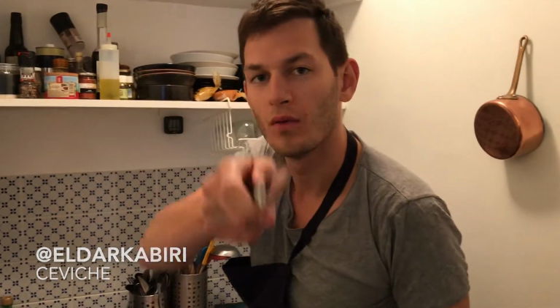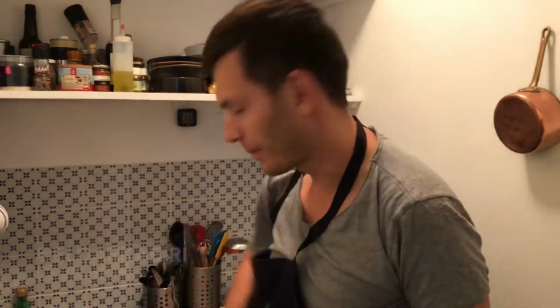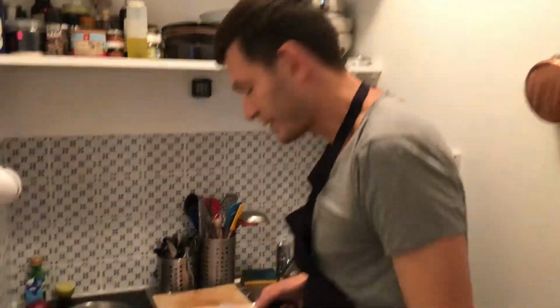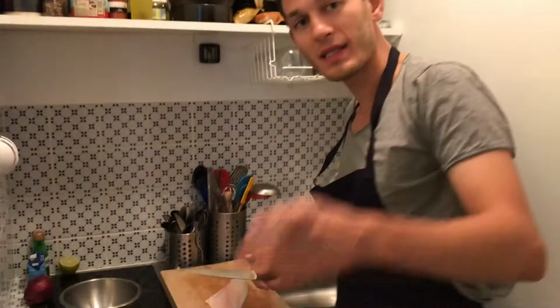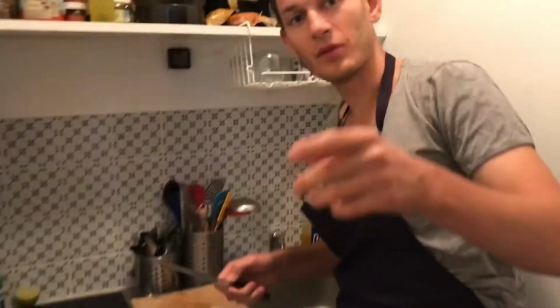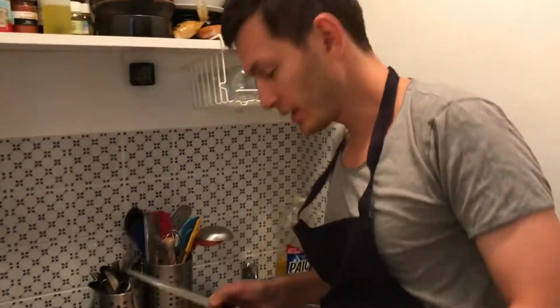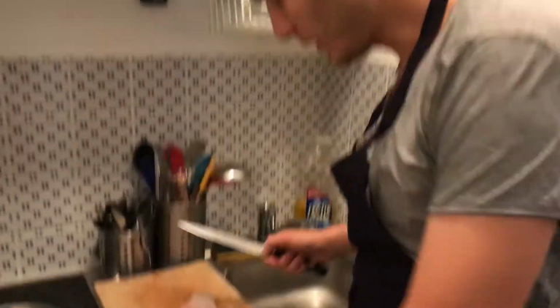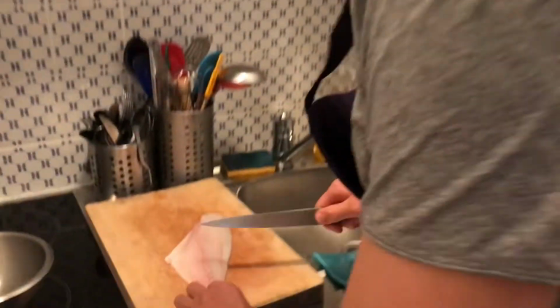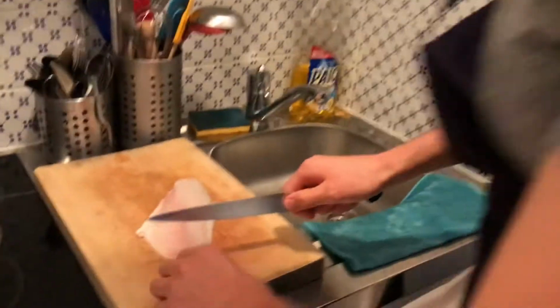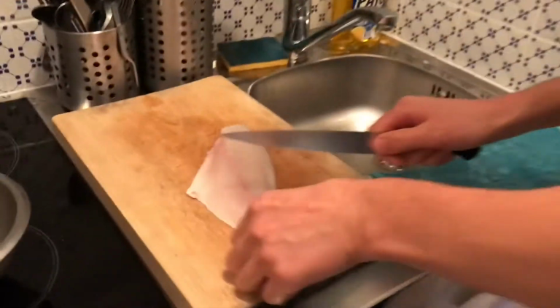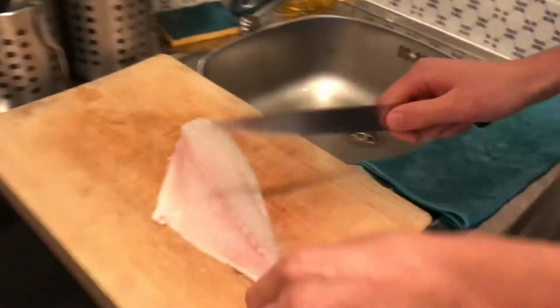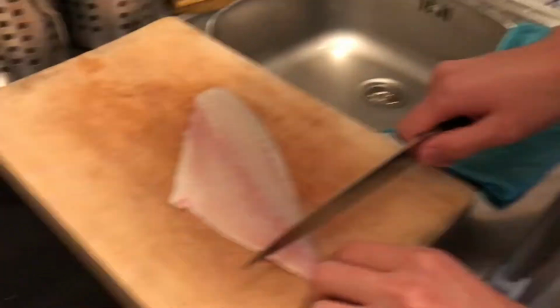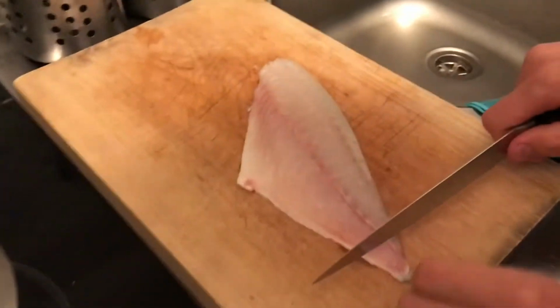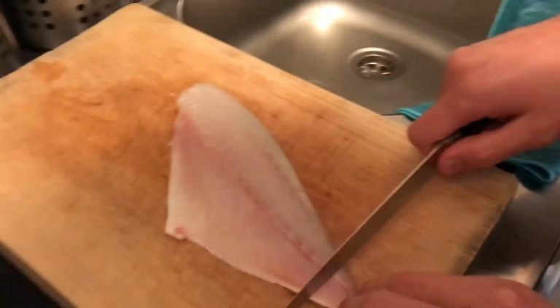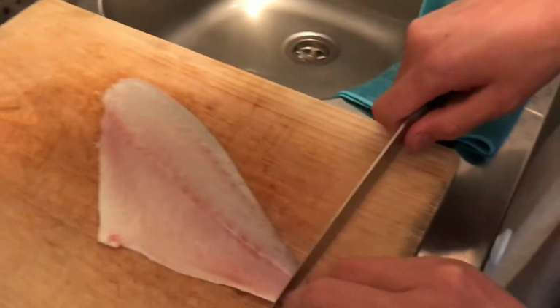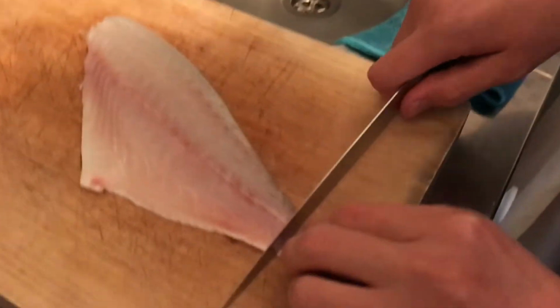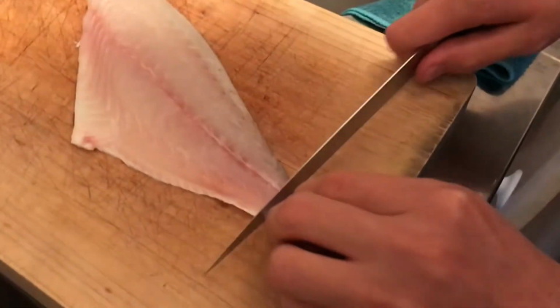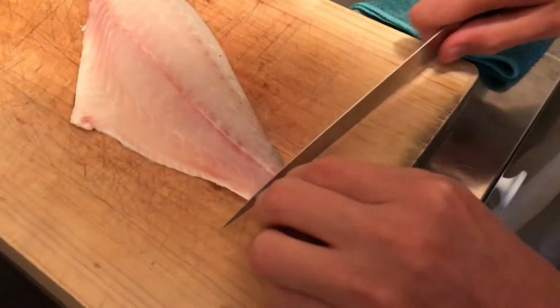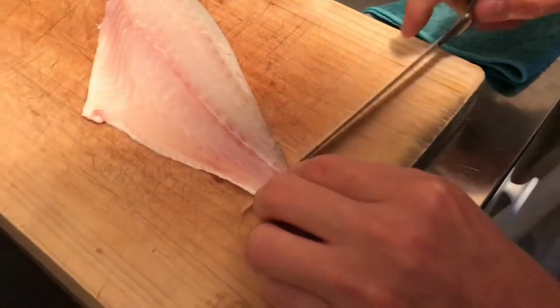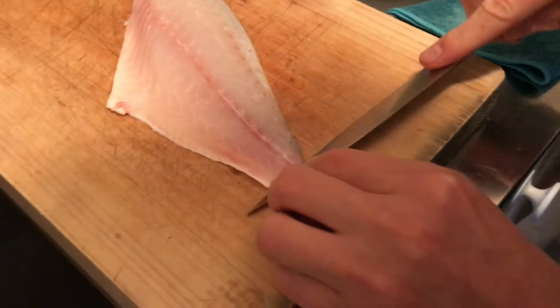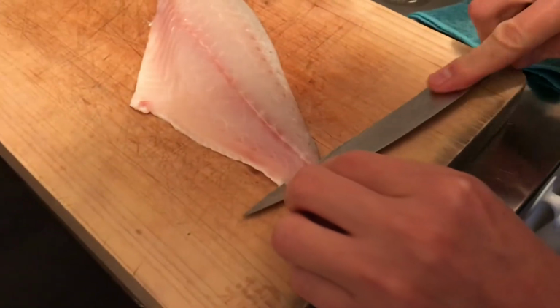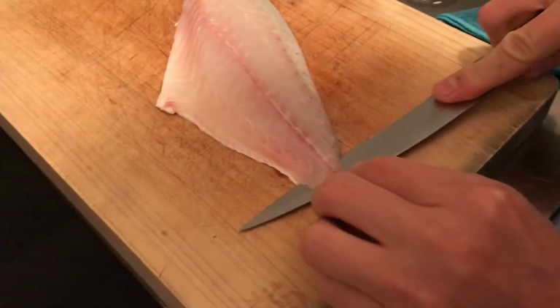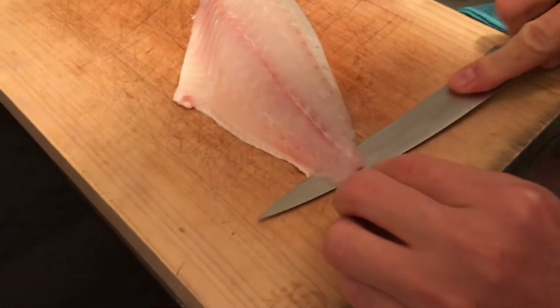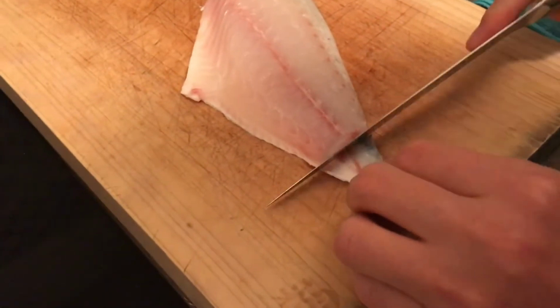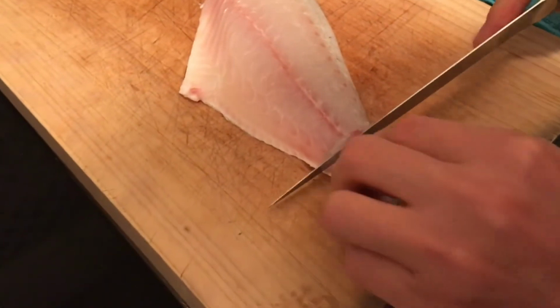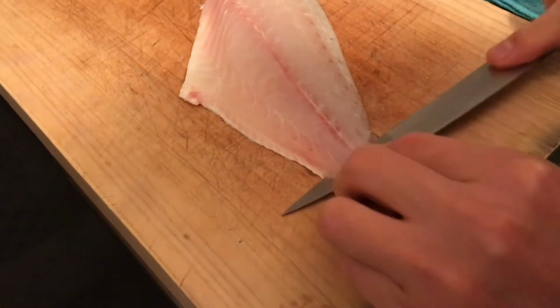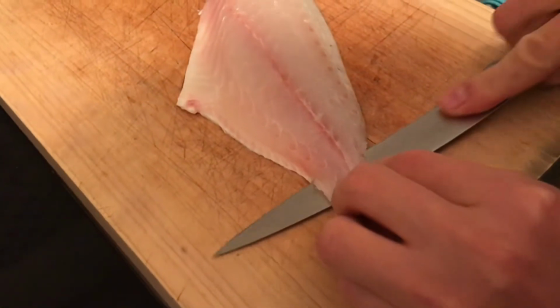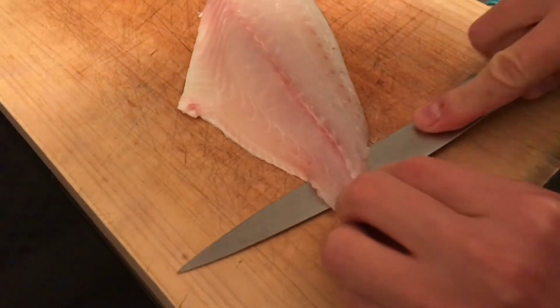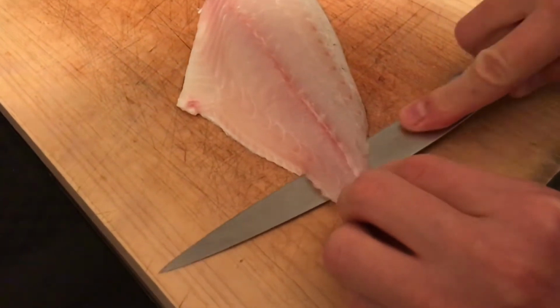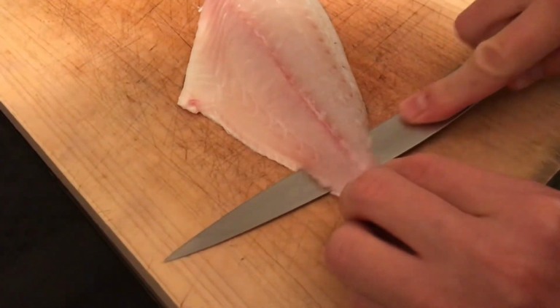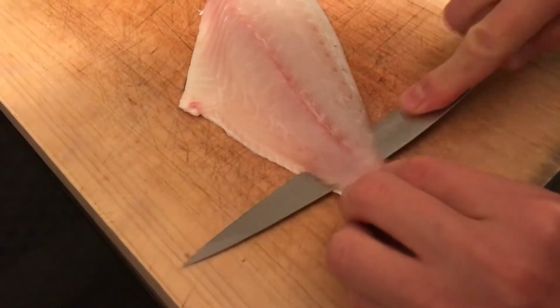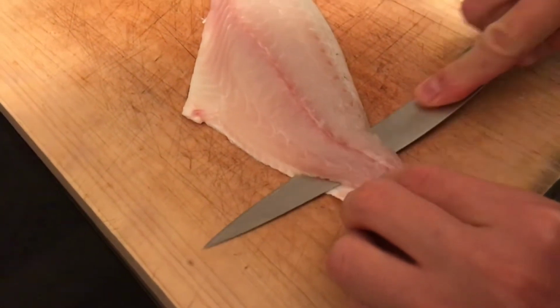We're going to prepare my magnificent, wonderful ceviche. Here we have a filet of wild sea bream.